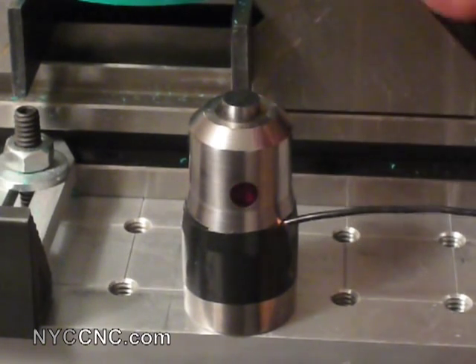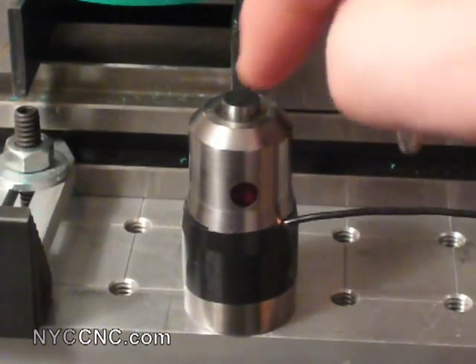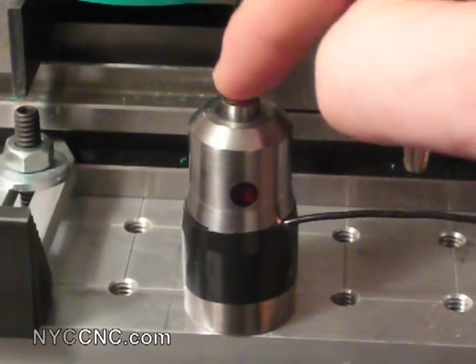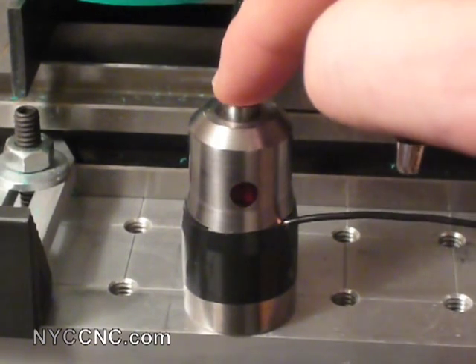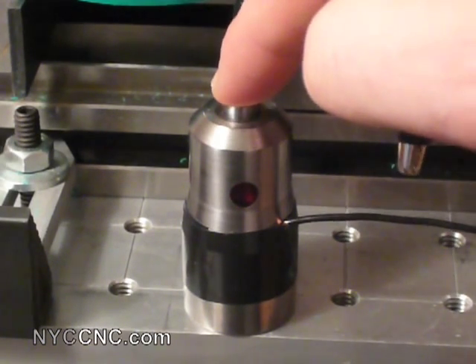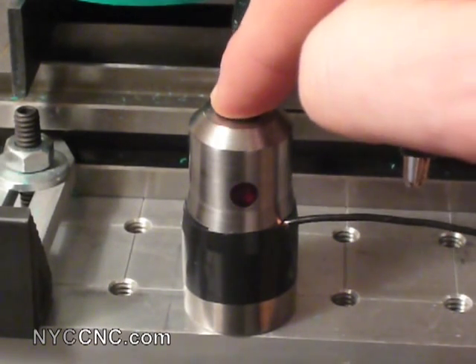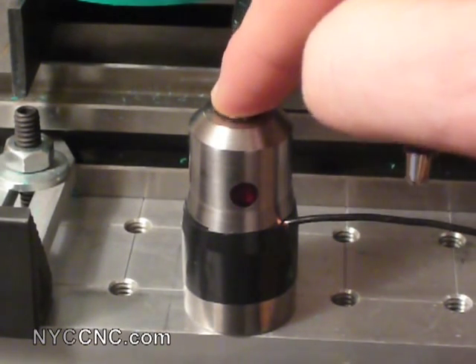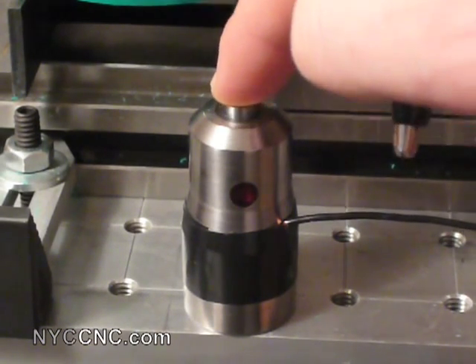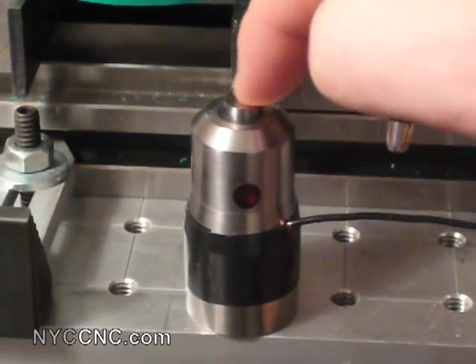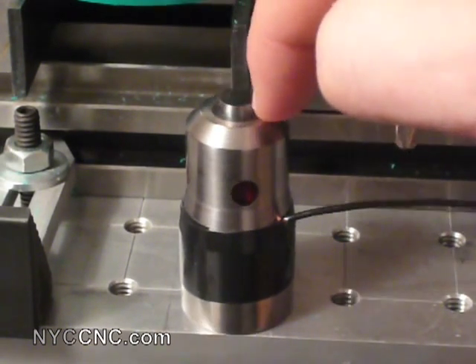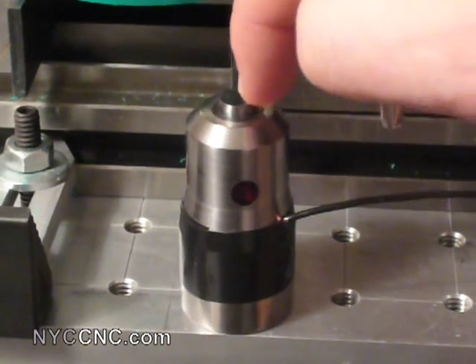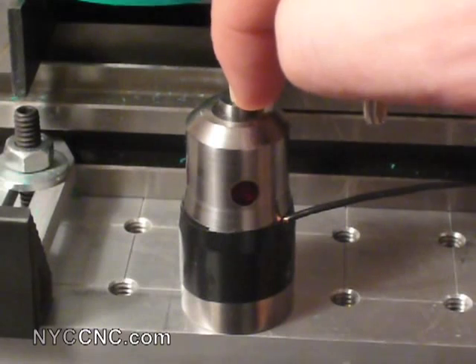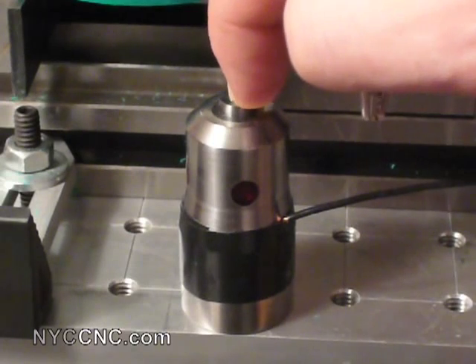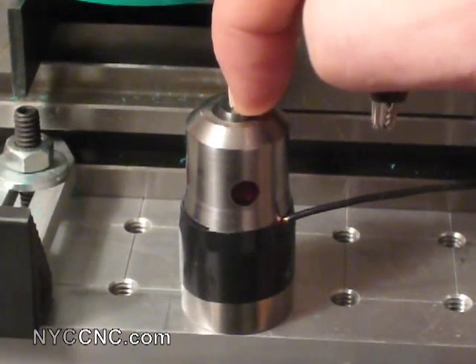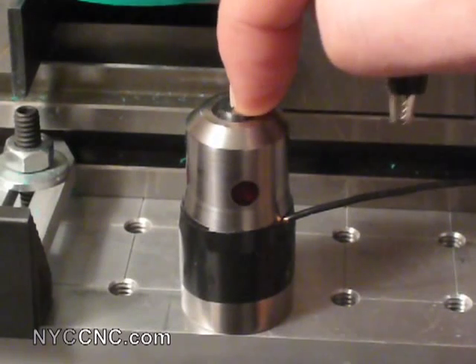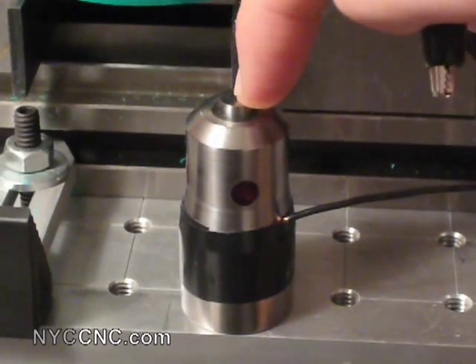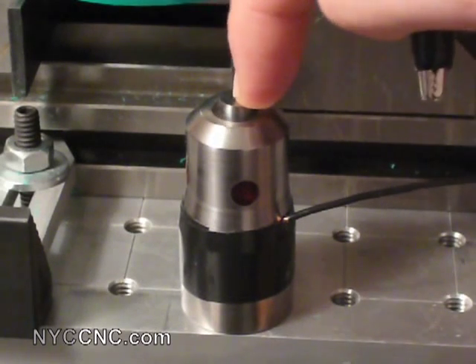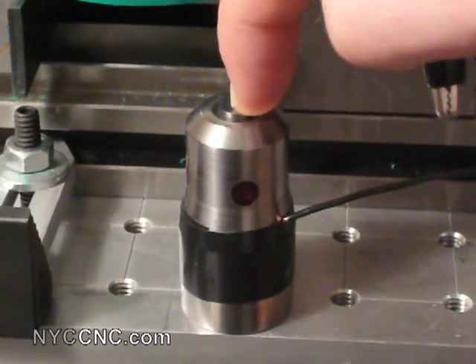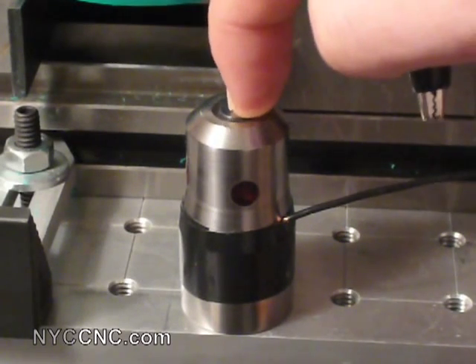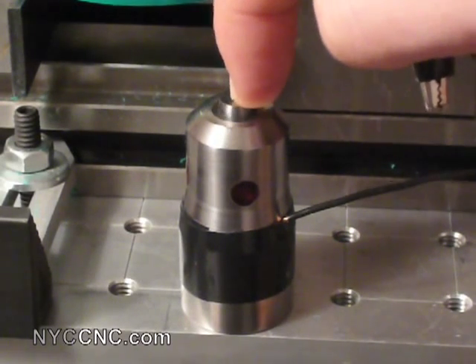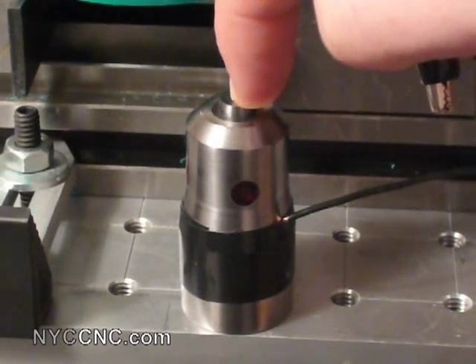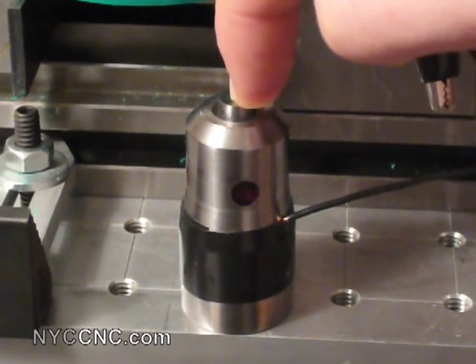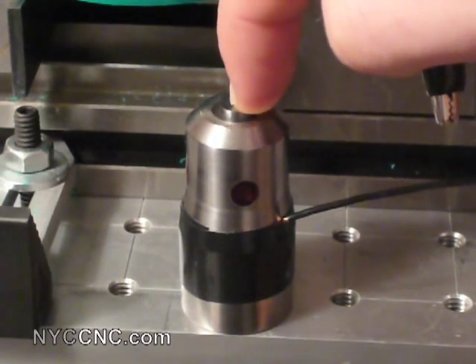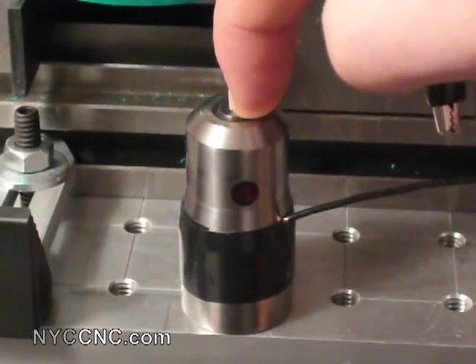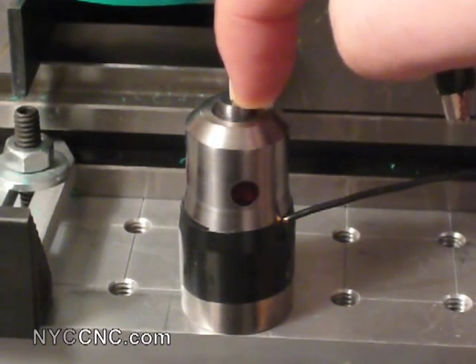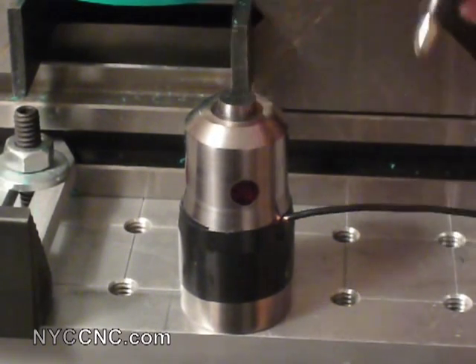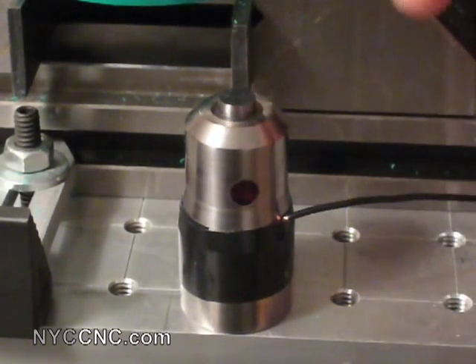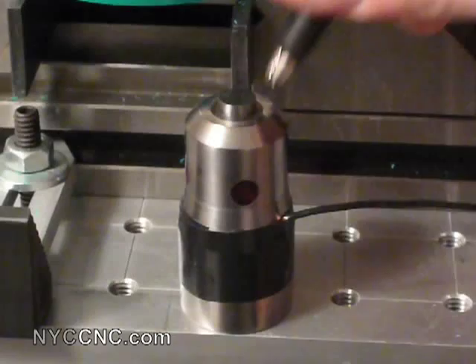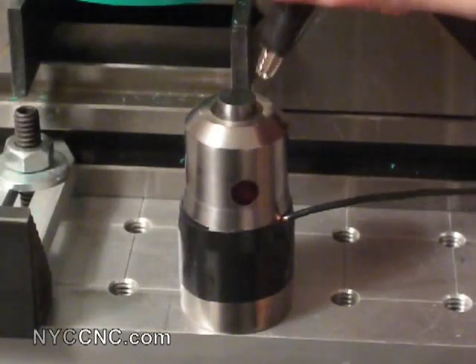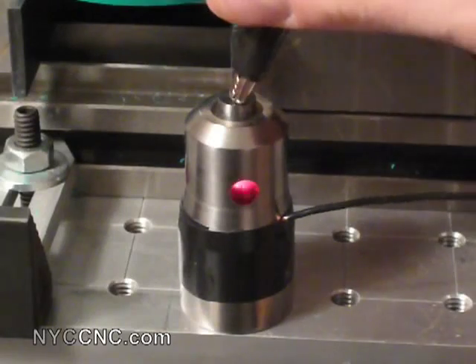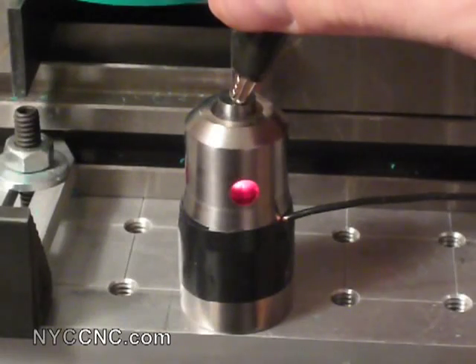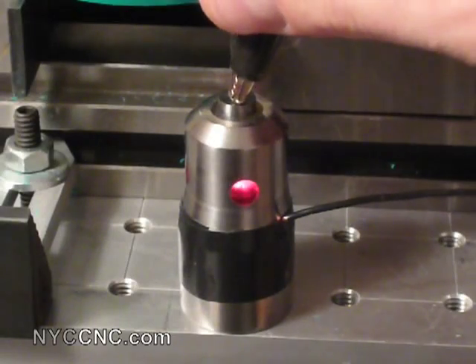As you can see, the top of the height gauge is spring-loaded, which helps keep your tool tip safe. I'm demonstrating that the way this device works is by completing the circuit.